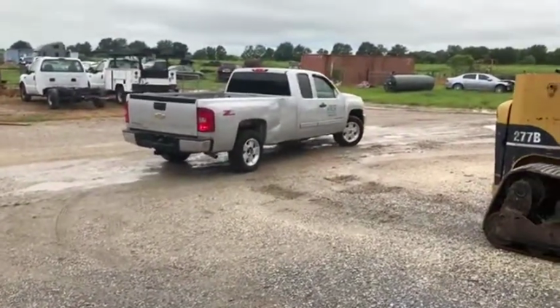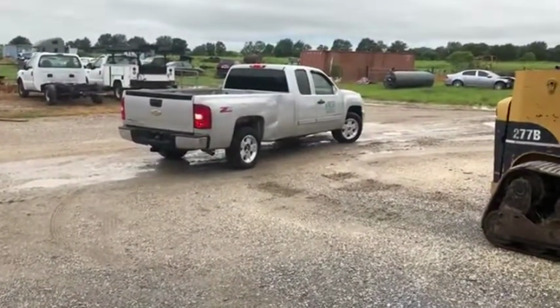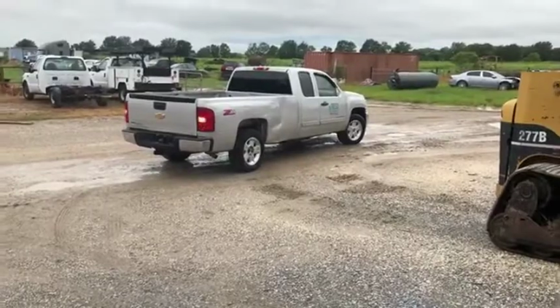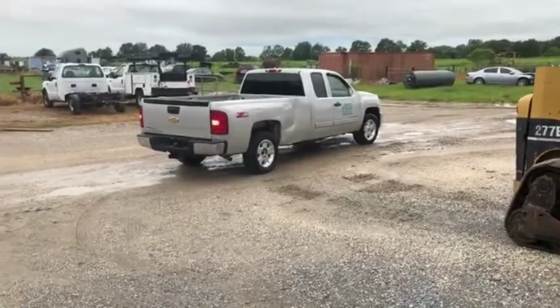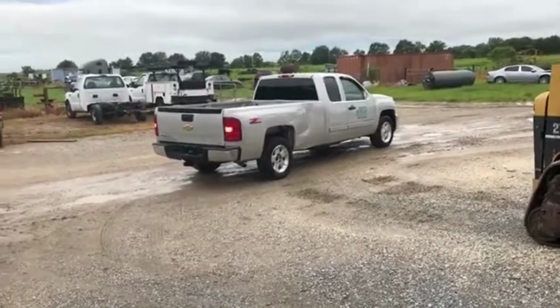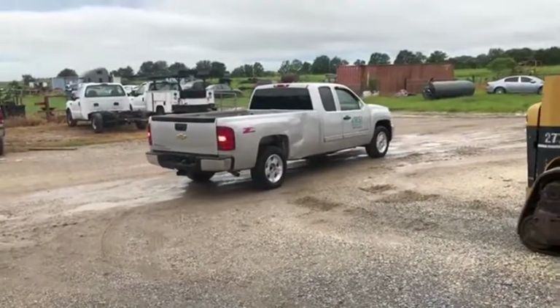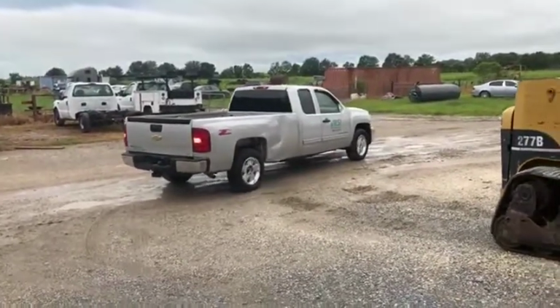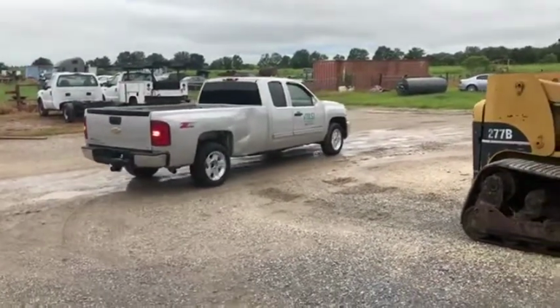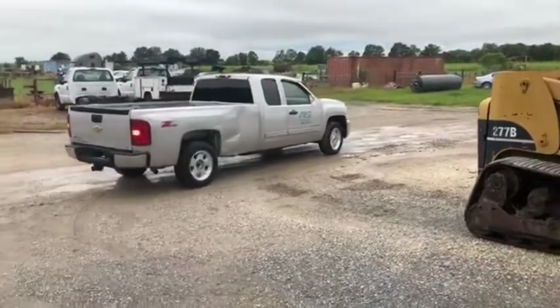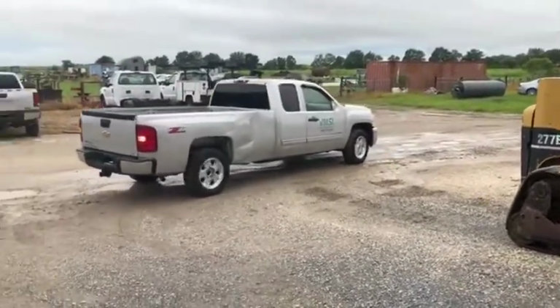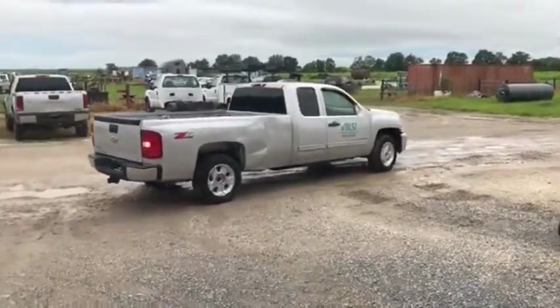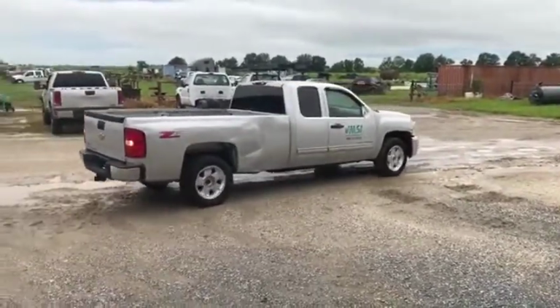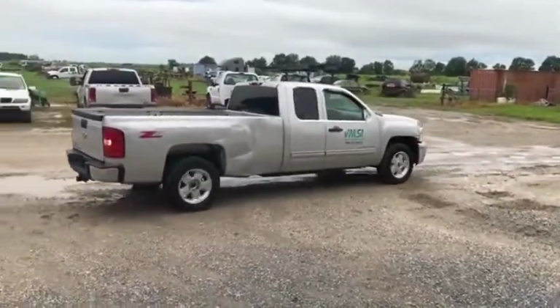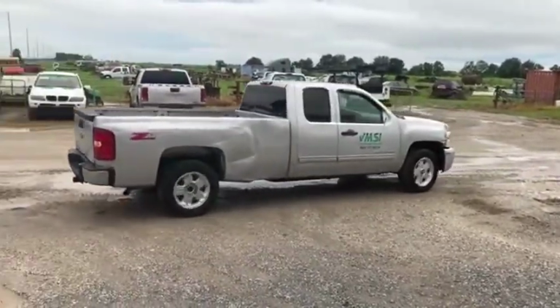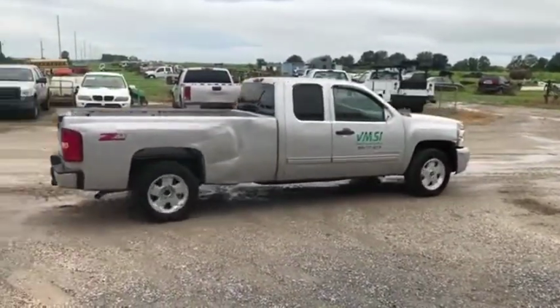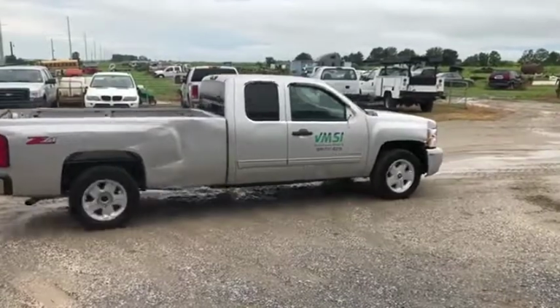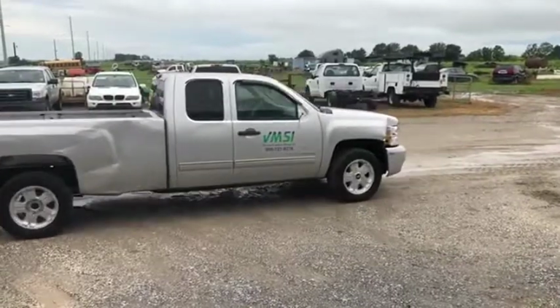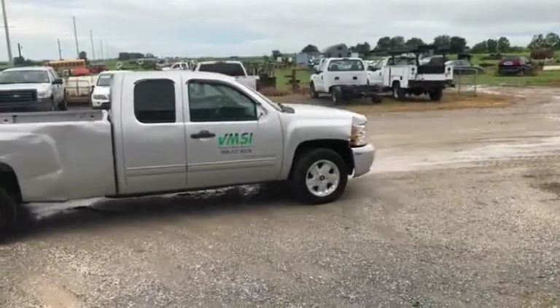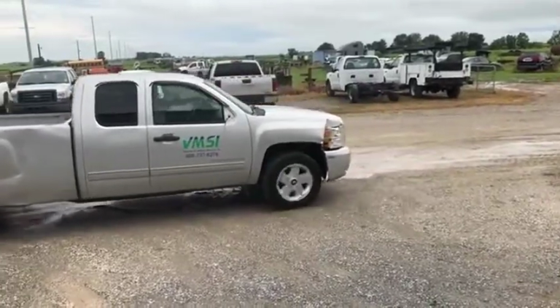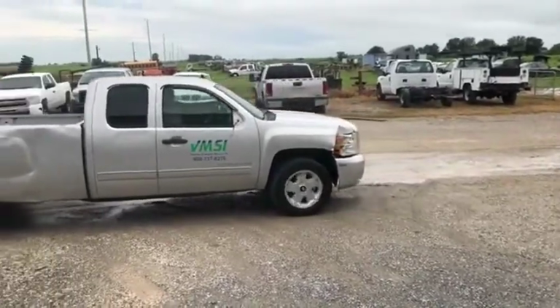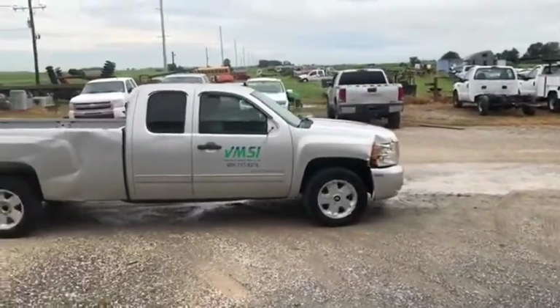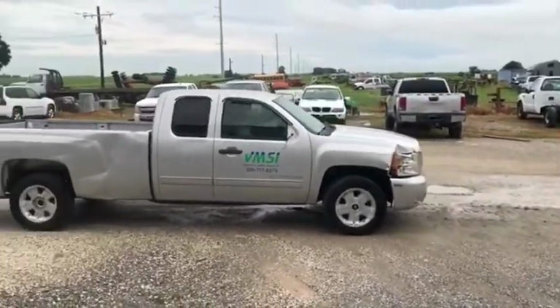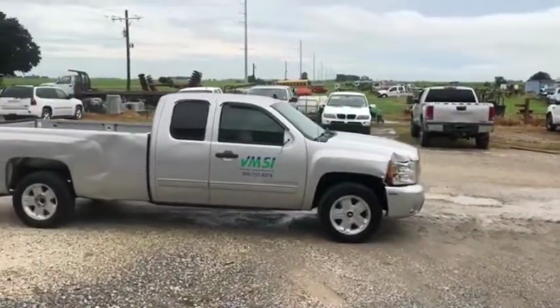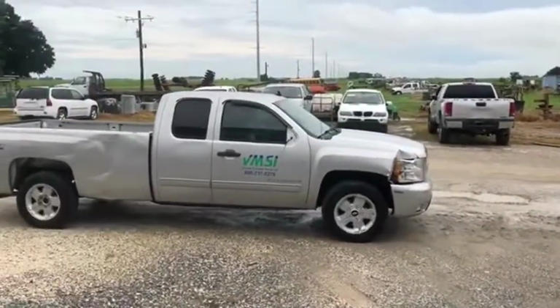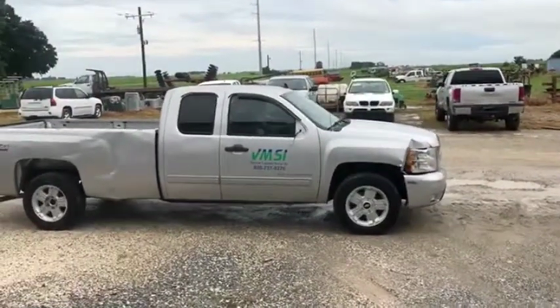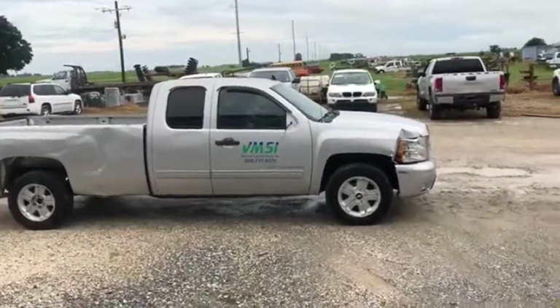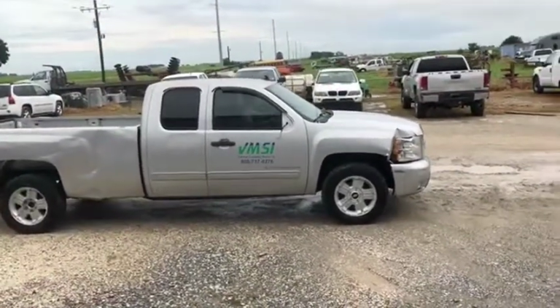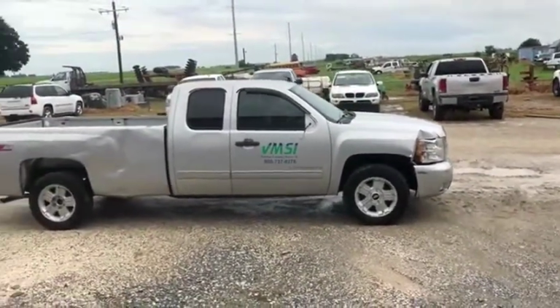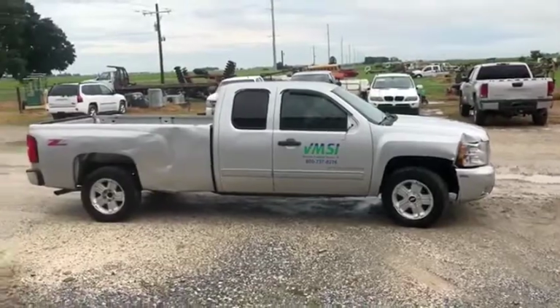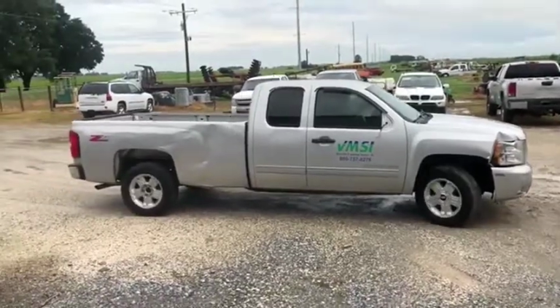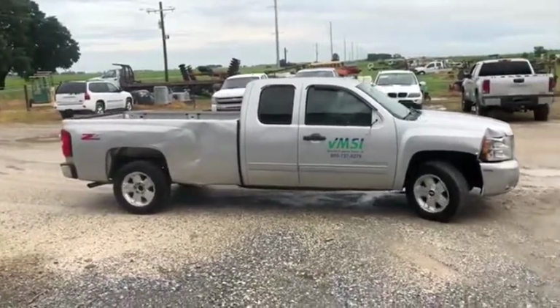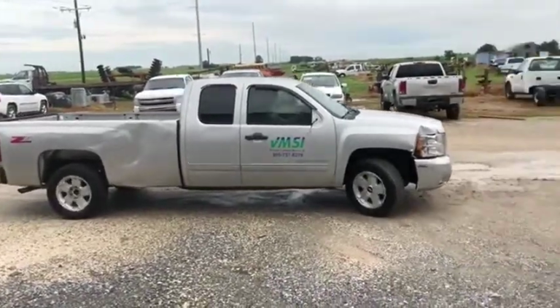For looks and cosmetics, this truck leaves a lot to be desired. You can see it does have some damage here on the passenger side bed, on the door, and there on the front. You are also missing the side view mirror for the passenger side. Again, this is a Z71 package truck.